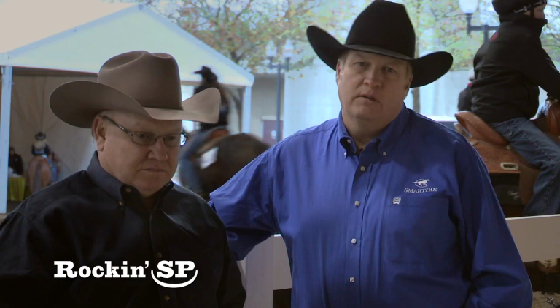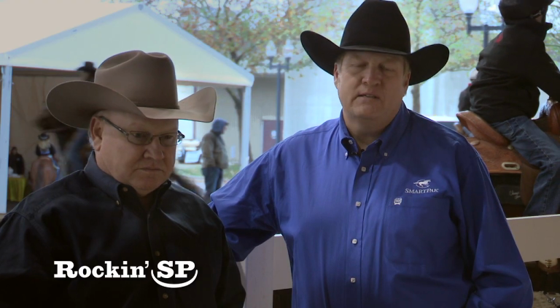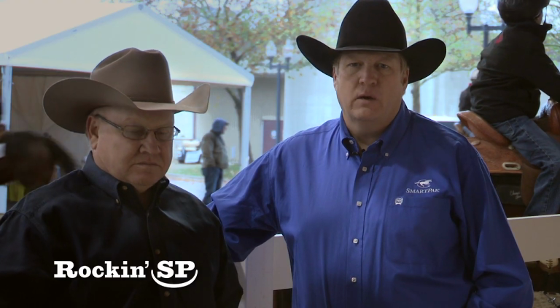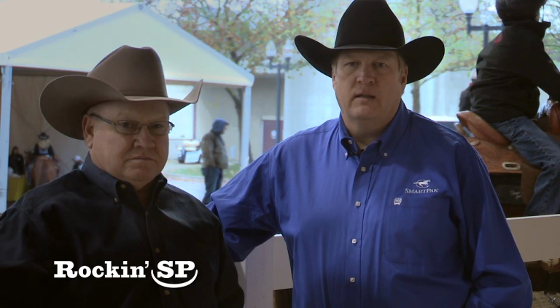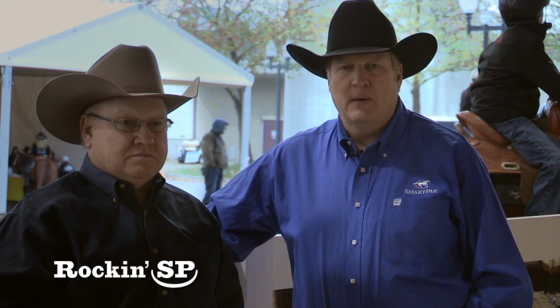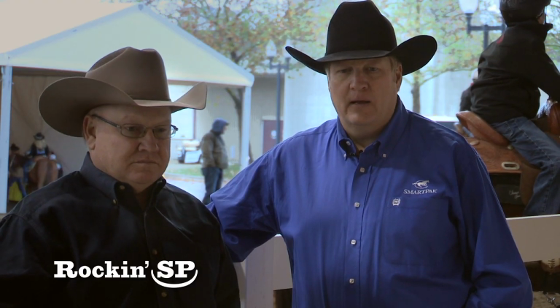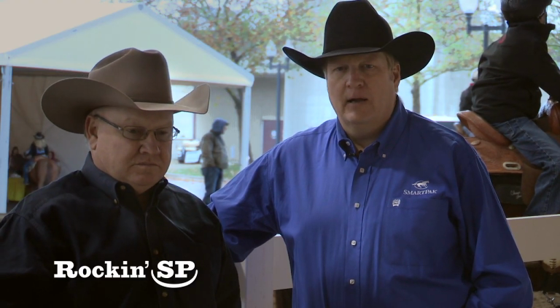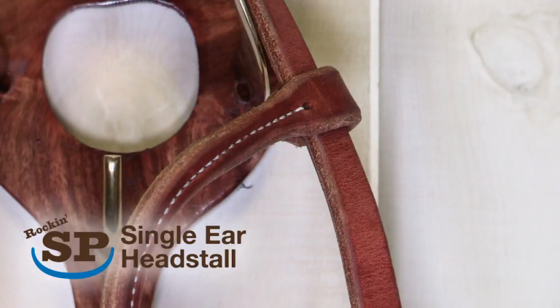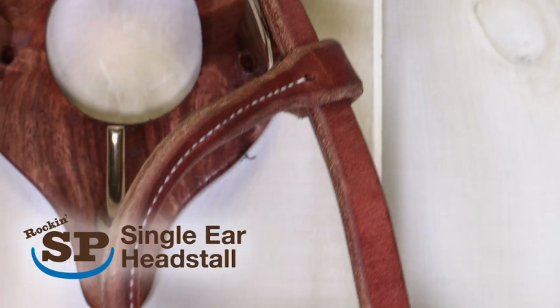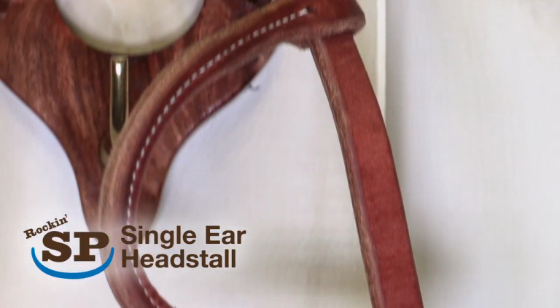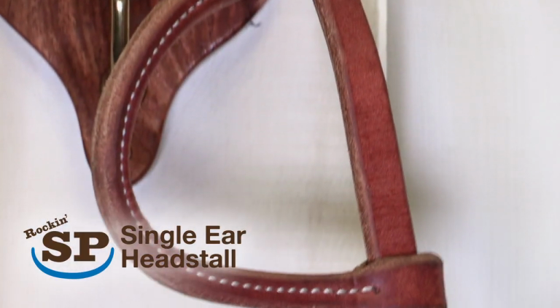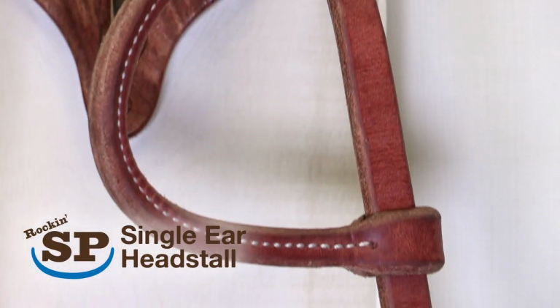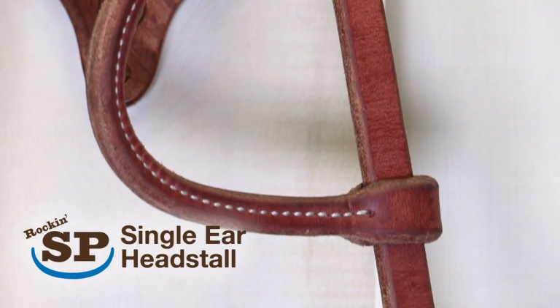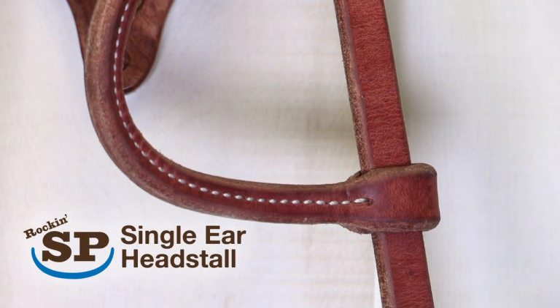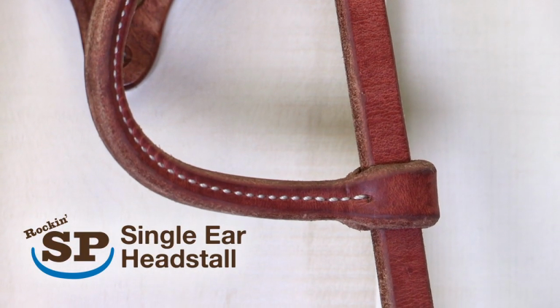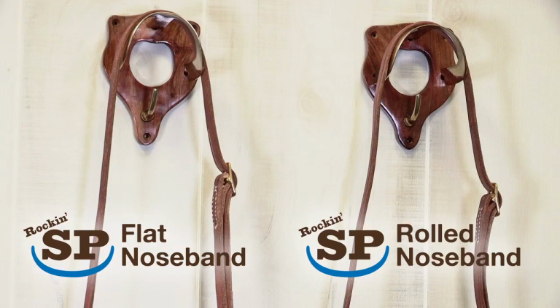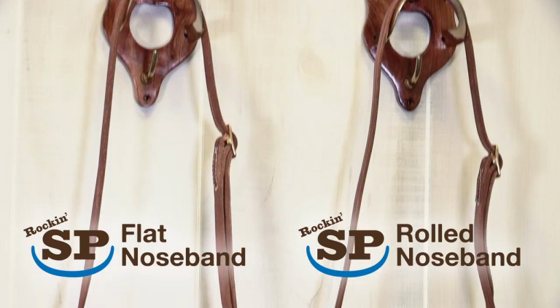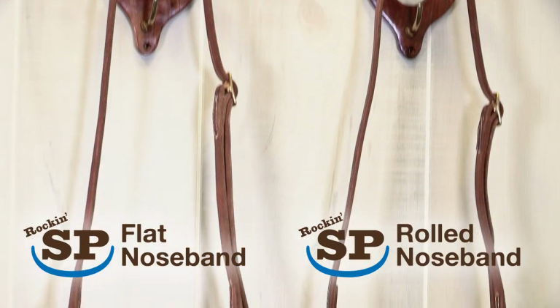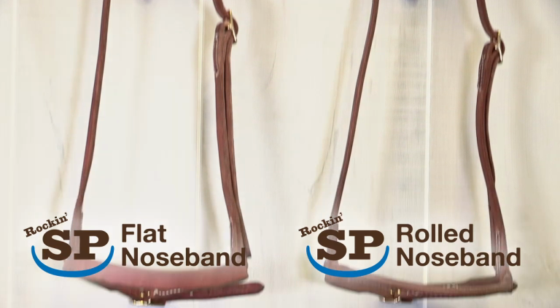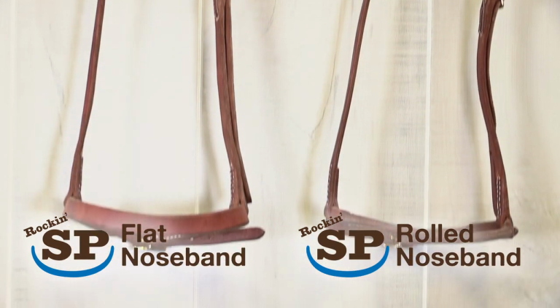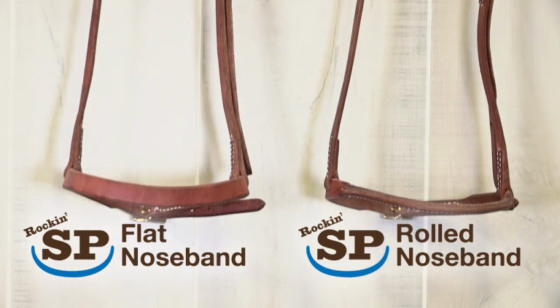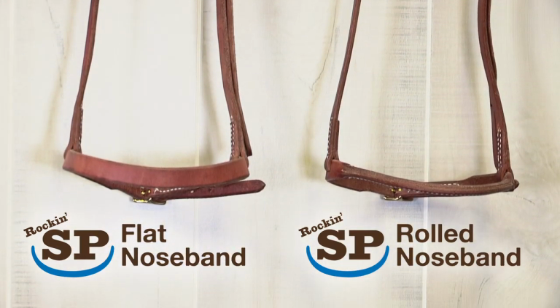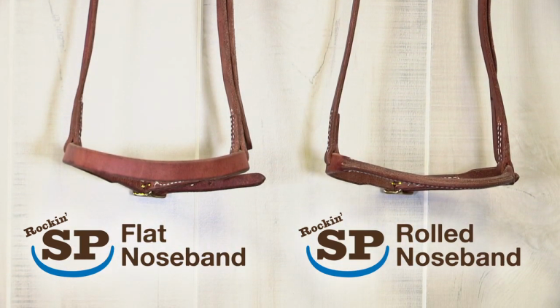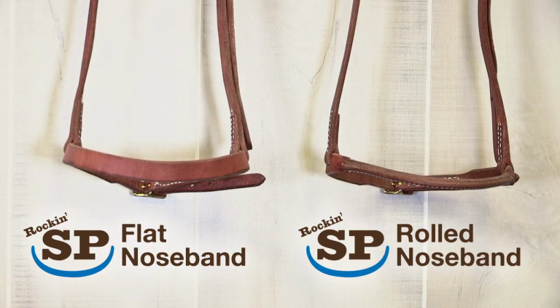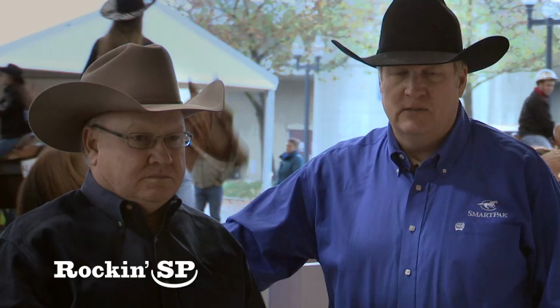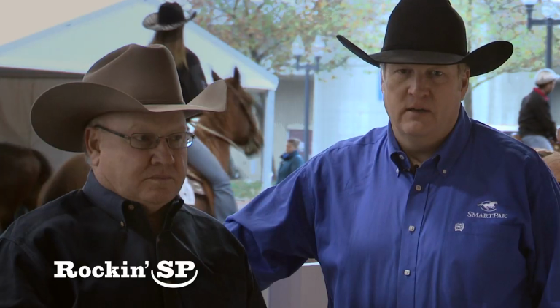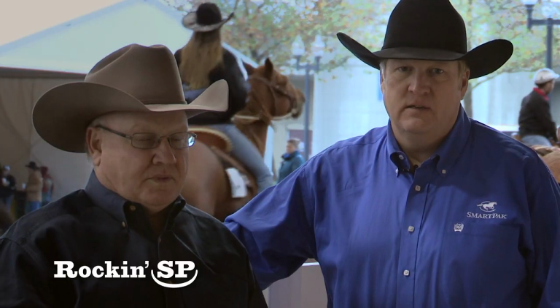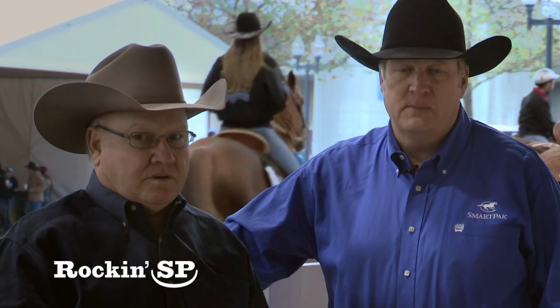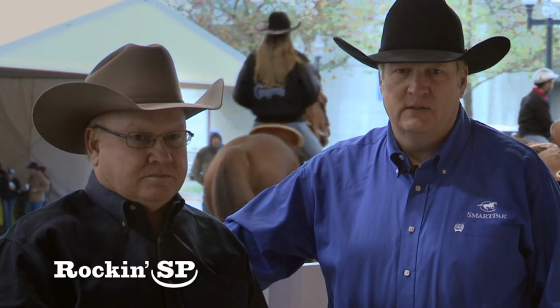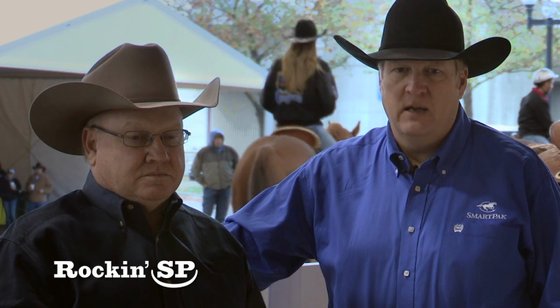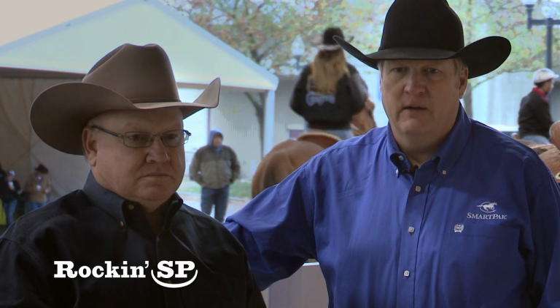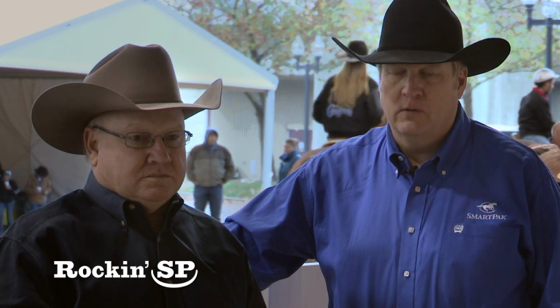When we started working together with SmartPak on the Rockin' SP line, our biggest goal was to have a place where we could have really quality equipment that everybody could use. The quality of the equipment makes all the difference in your experience from day to day riding your horse.